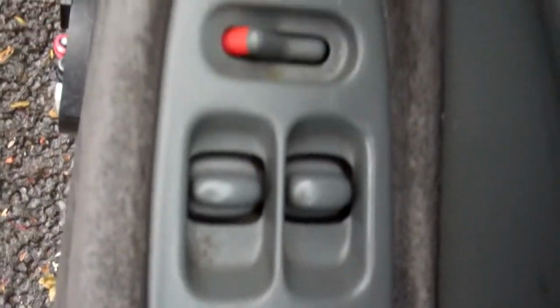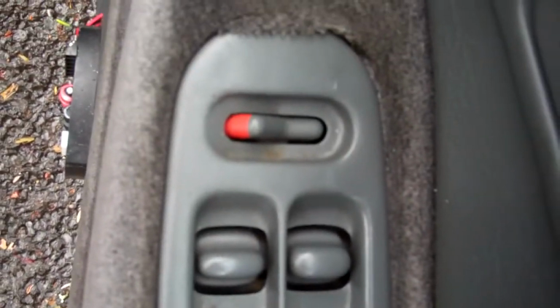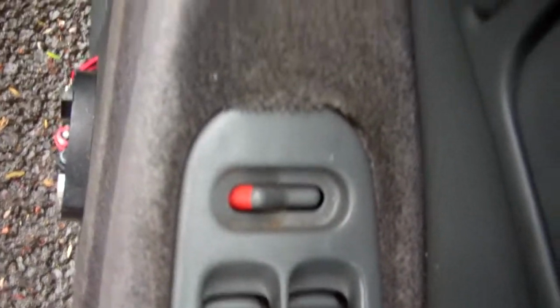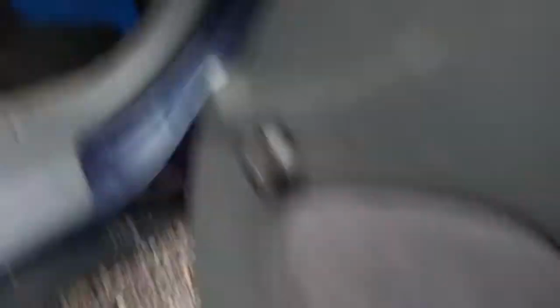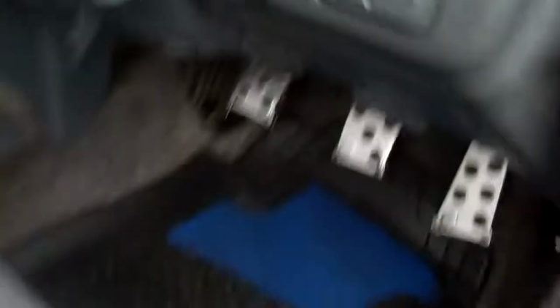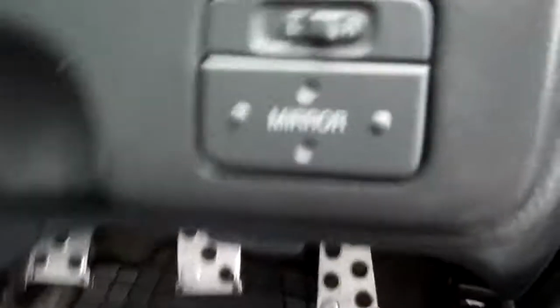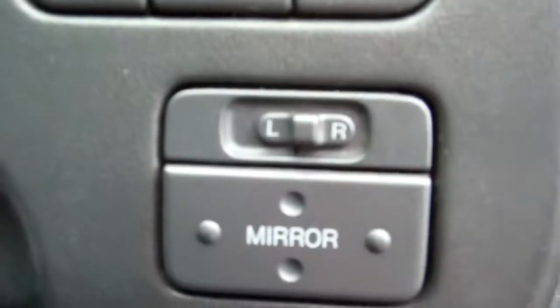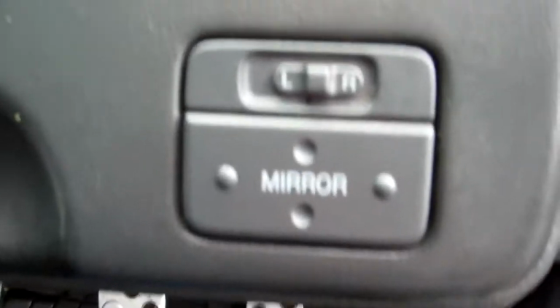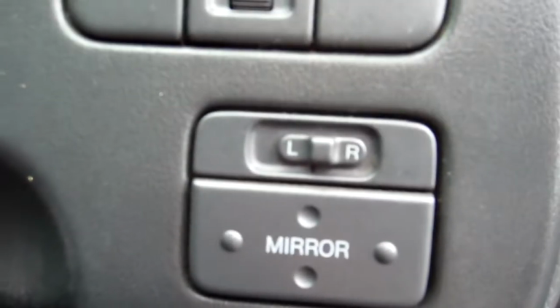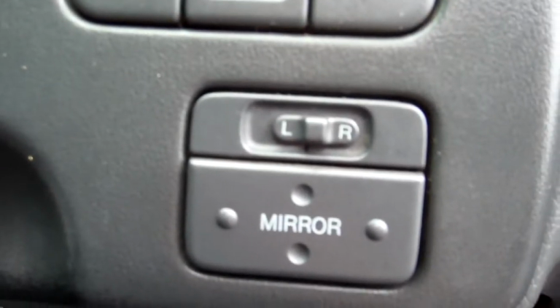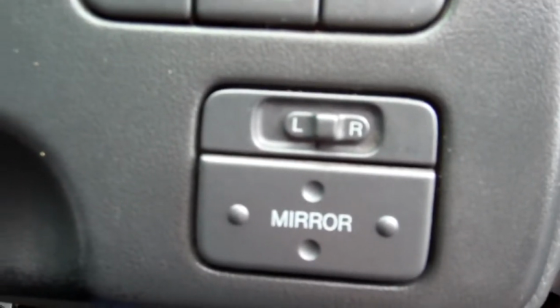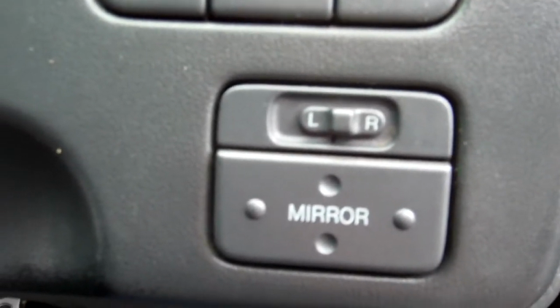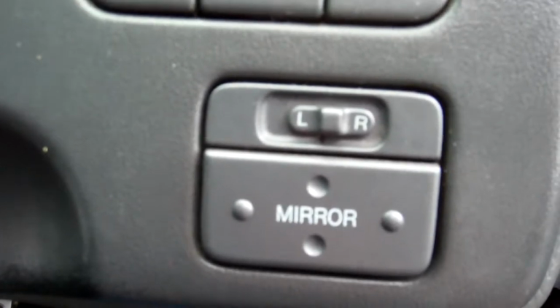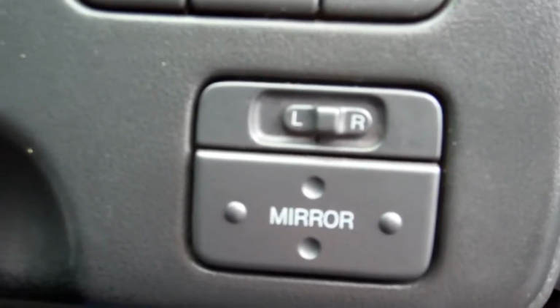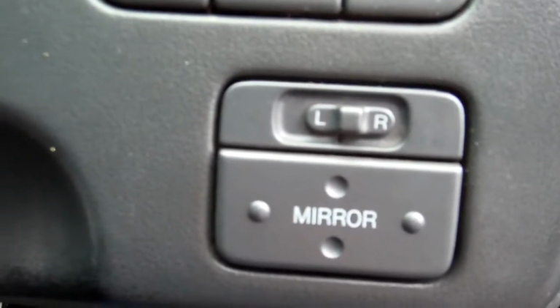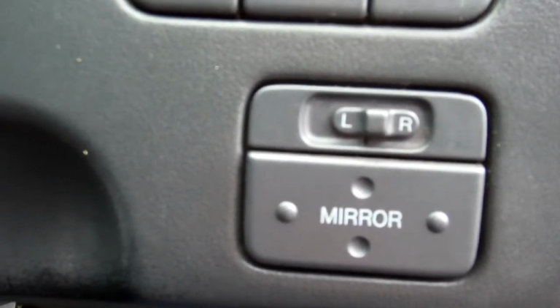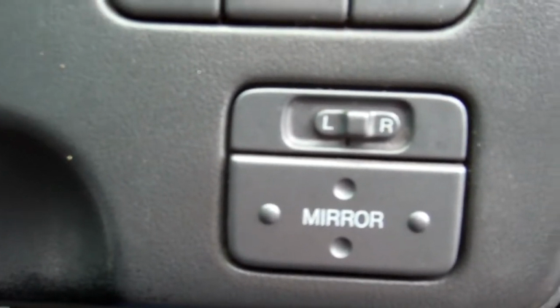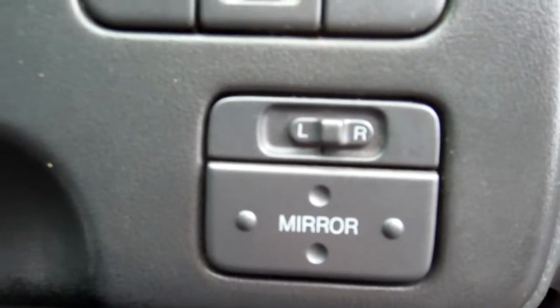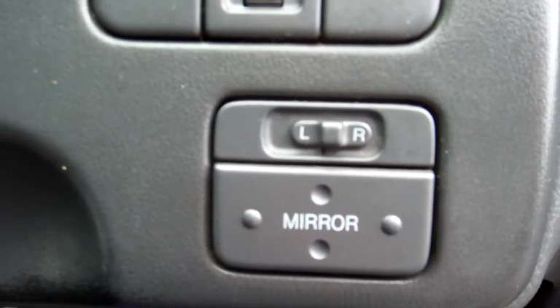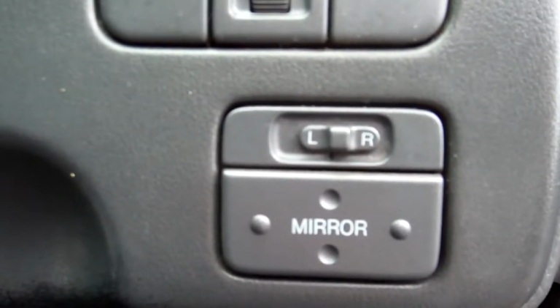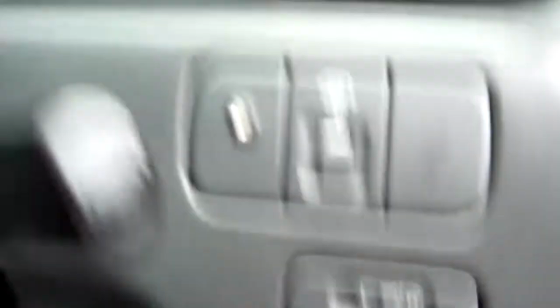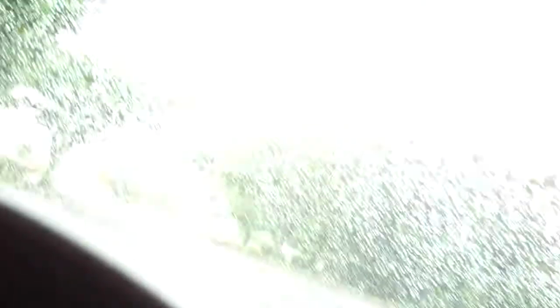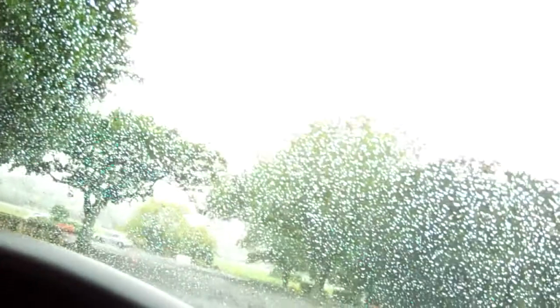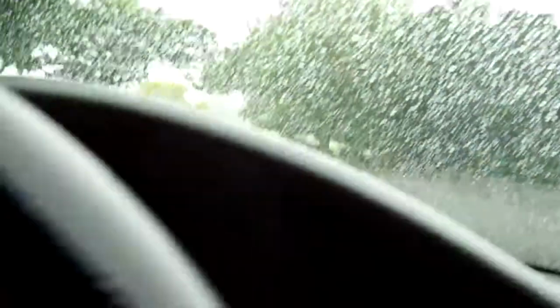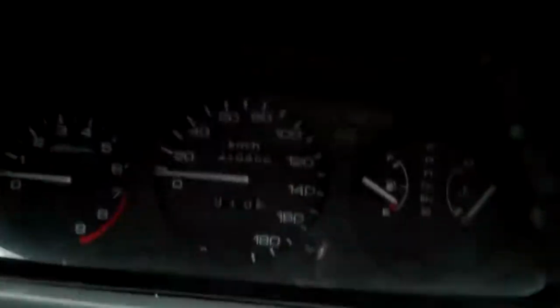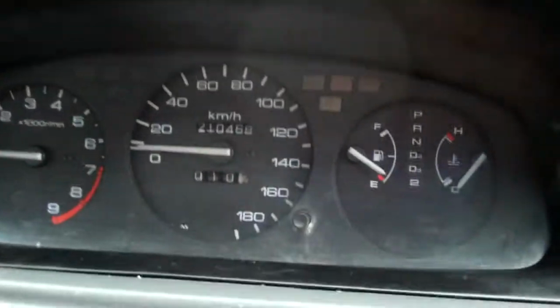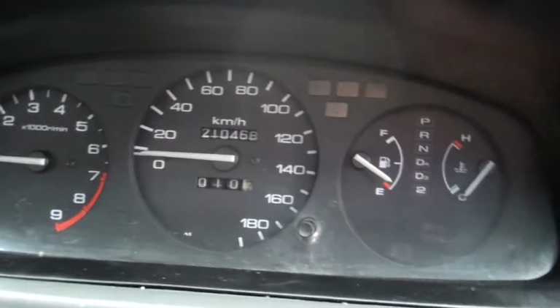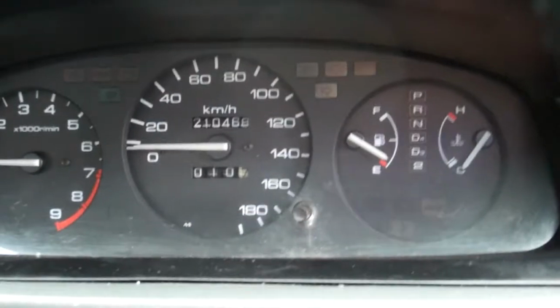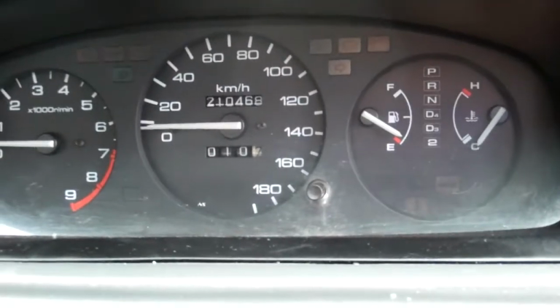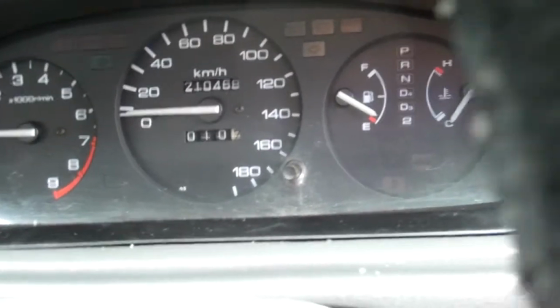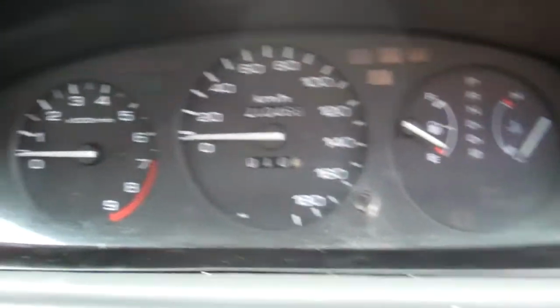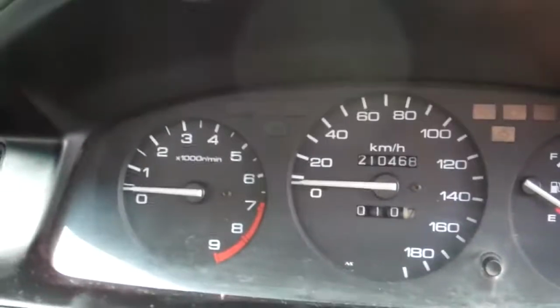Electric window controls. Wing mirror controls, only for the left side — you control the driver's one manually. It's currently at 210,000 kilometers.